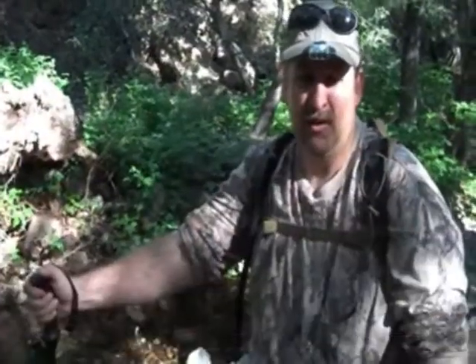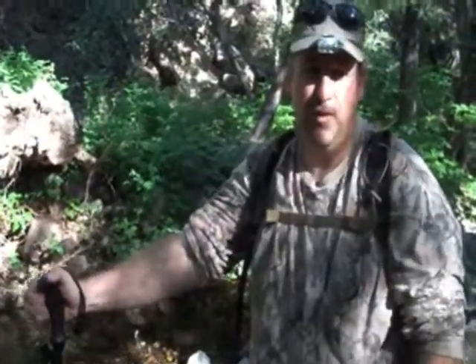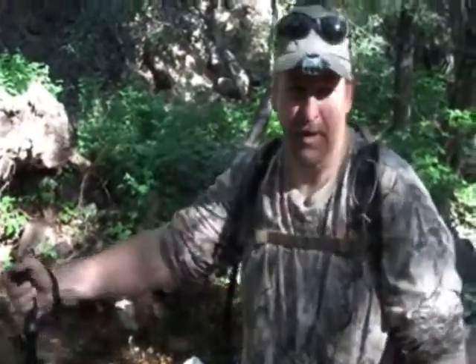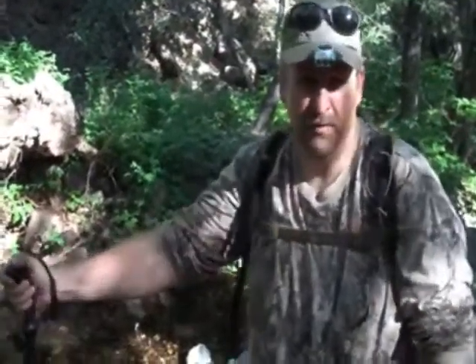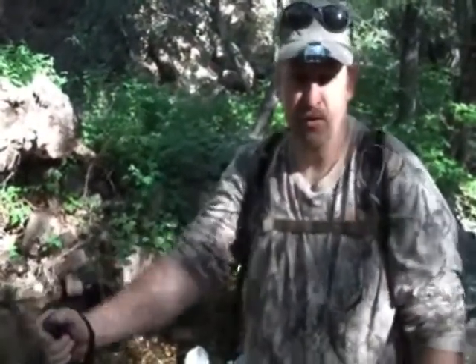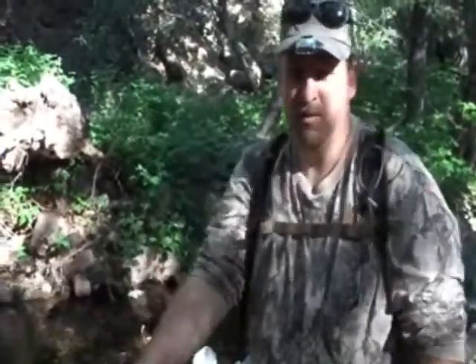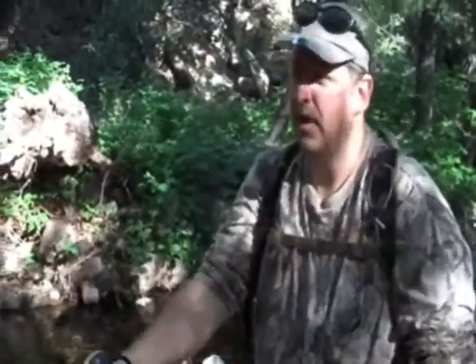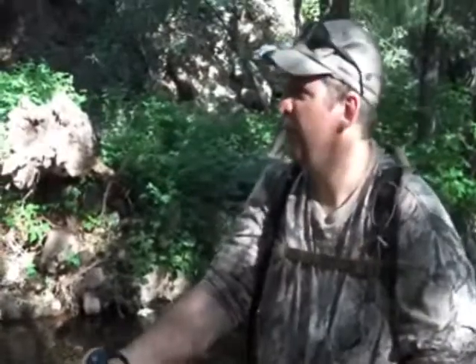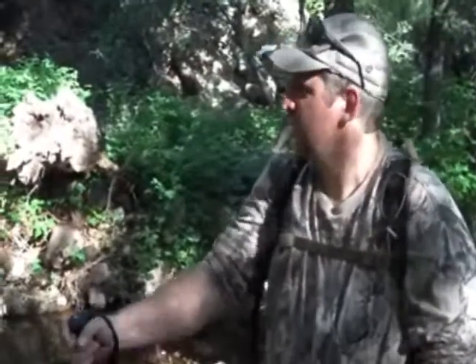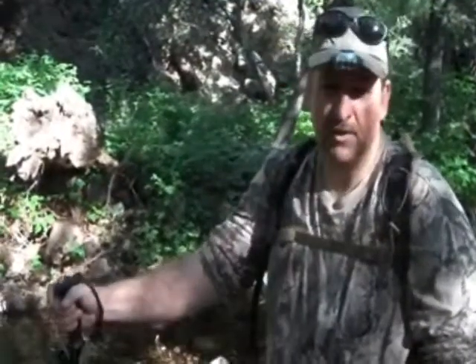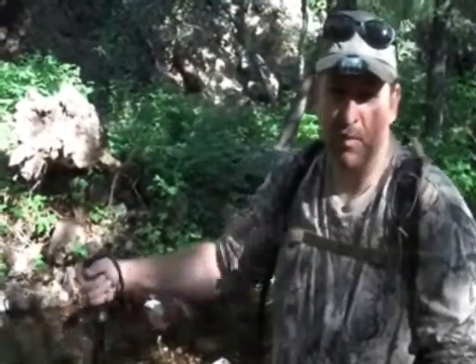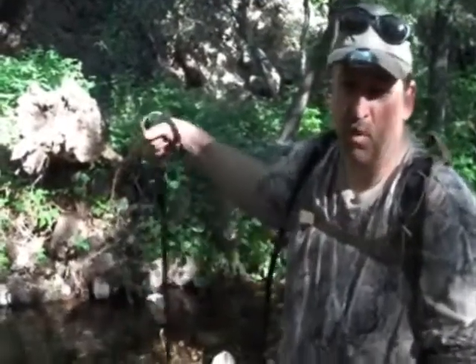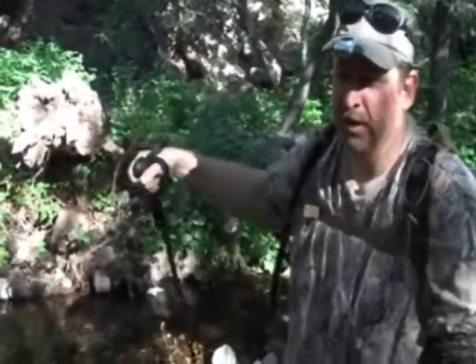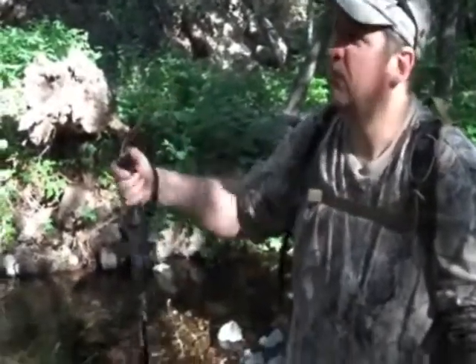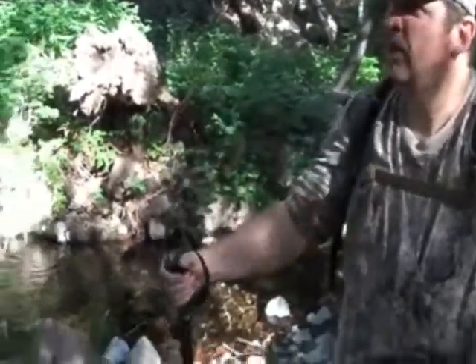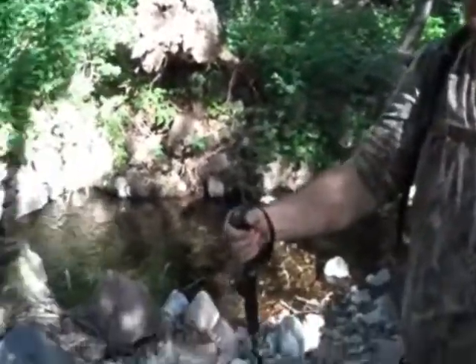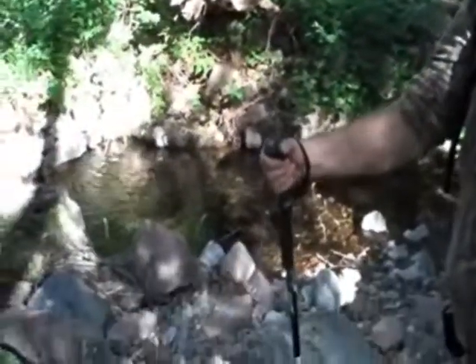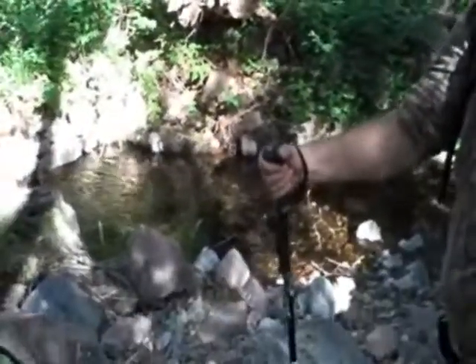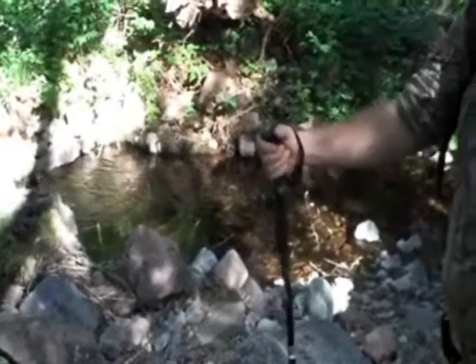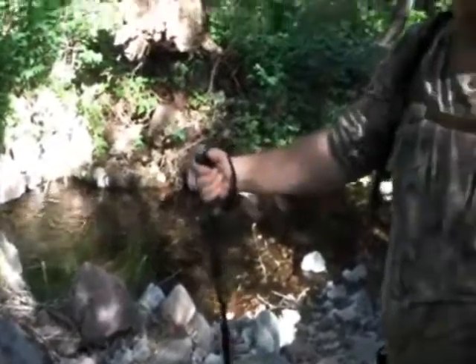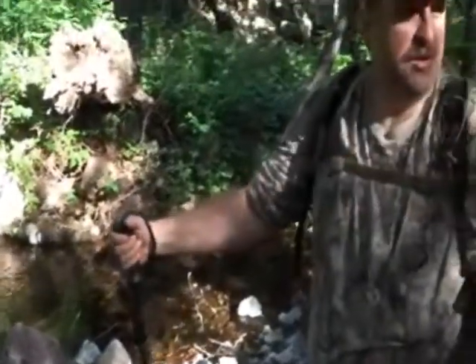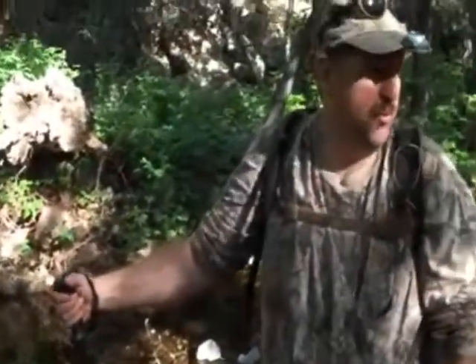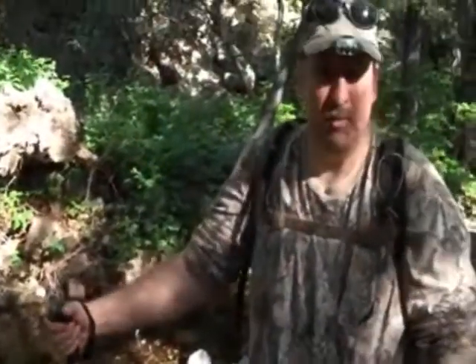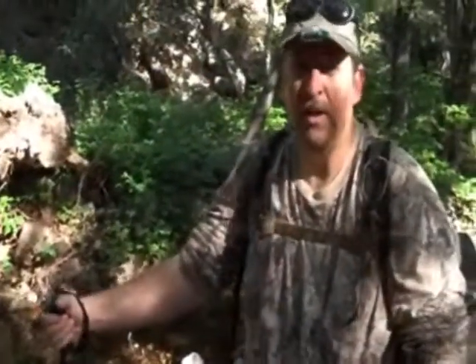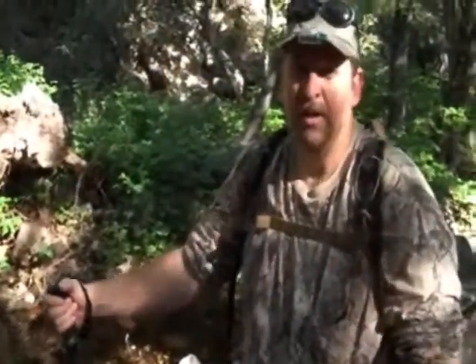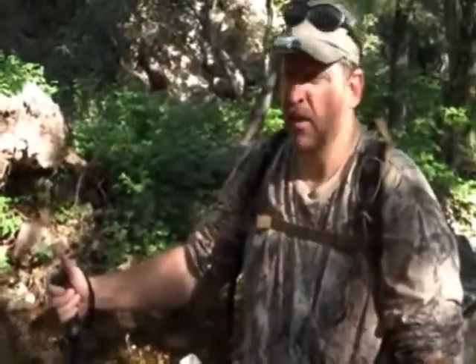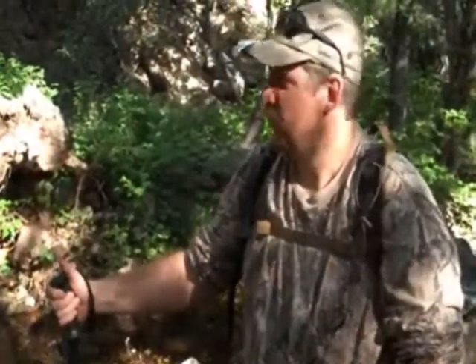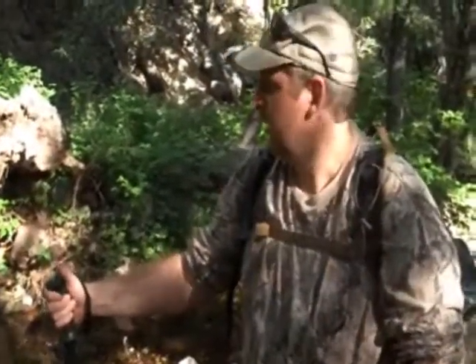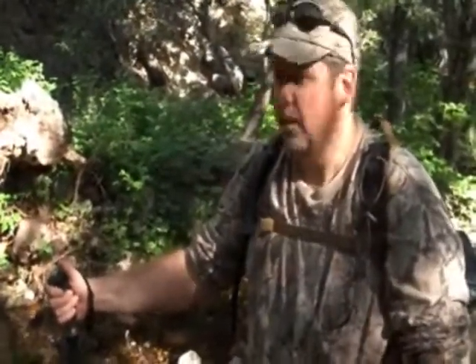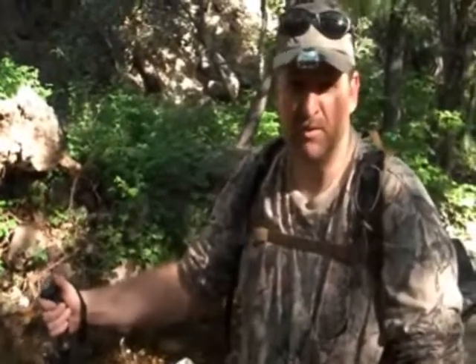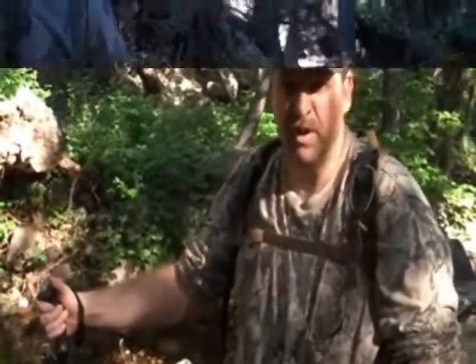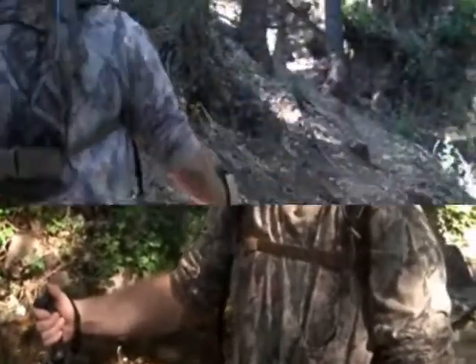We've hiked about 150 yards now up the canyon. It's starting to get a little steeper, but there is water running. It's pretty nice right now — it's in the shade, it's pretty up here — so we're going to head on up and see what else we can find.